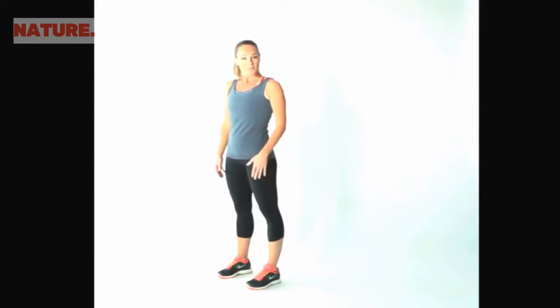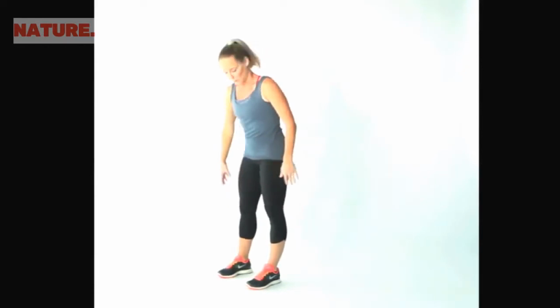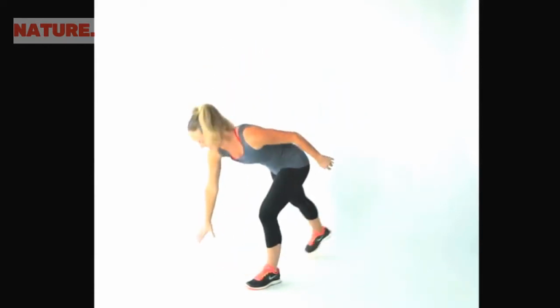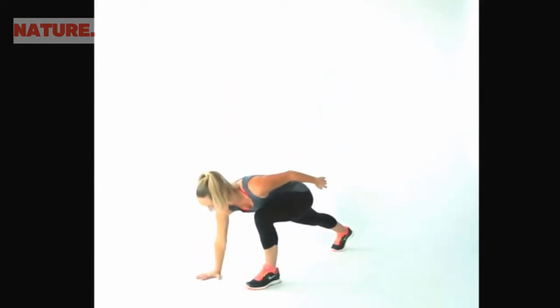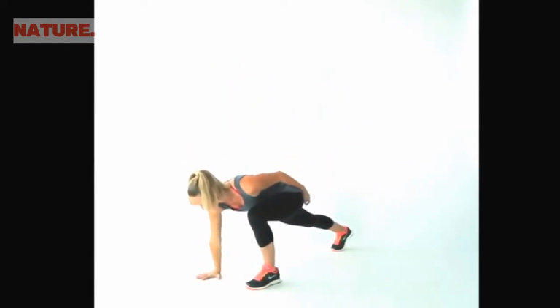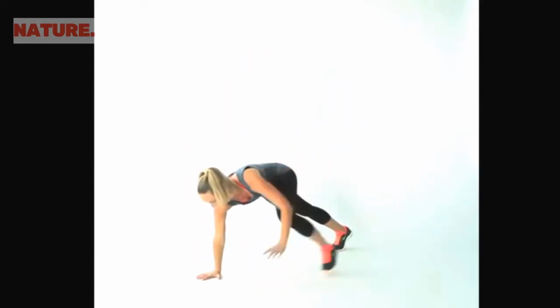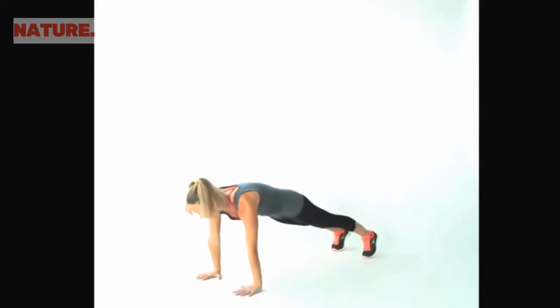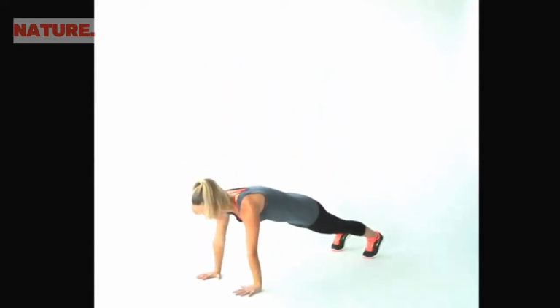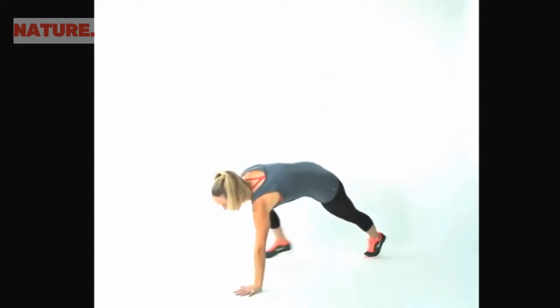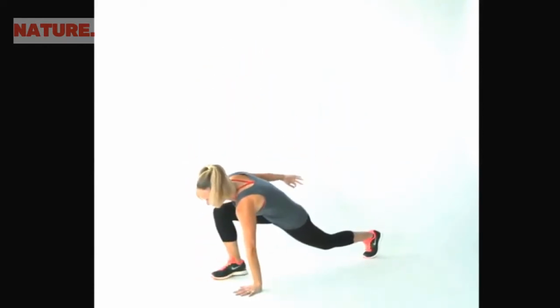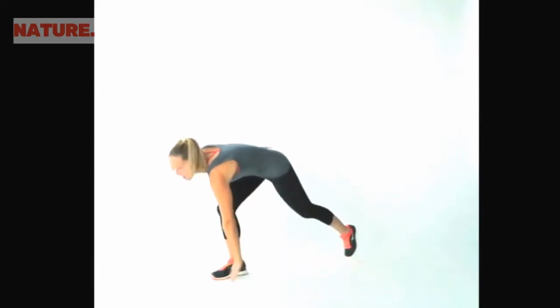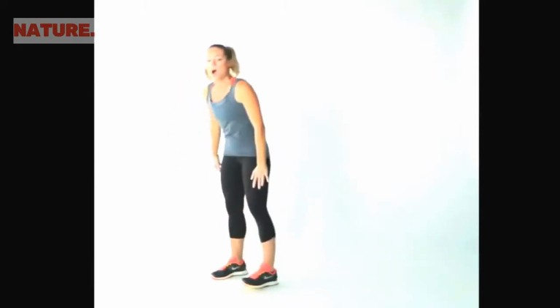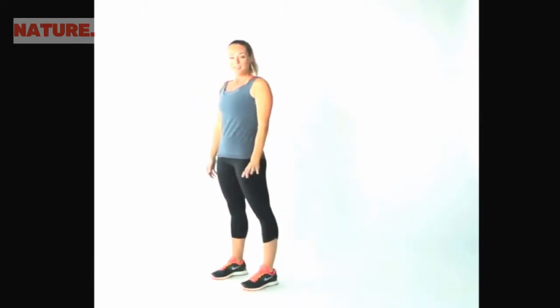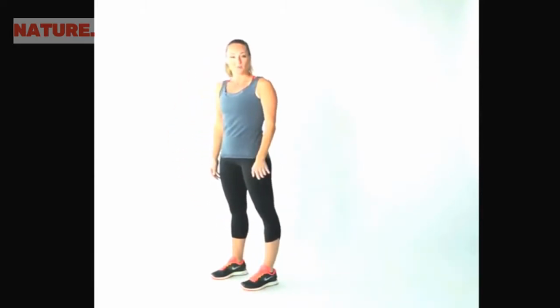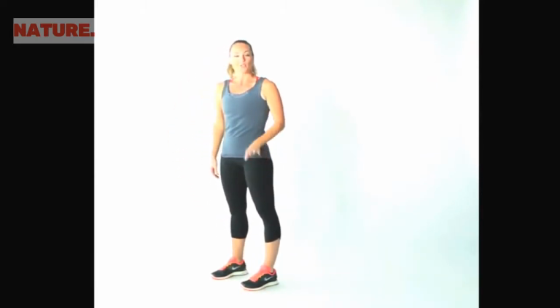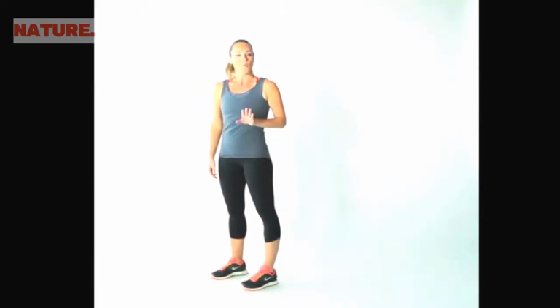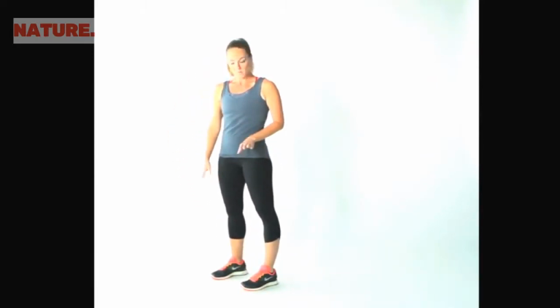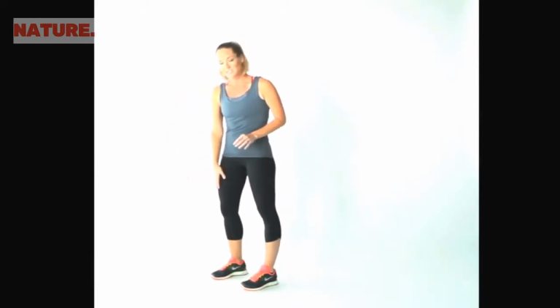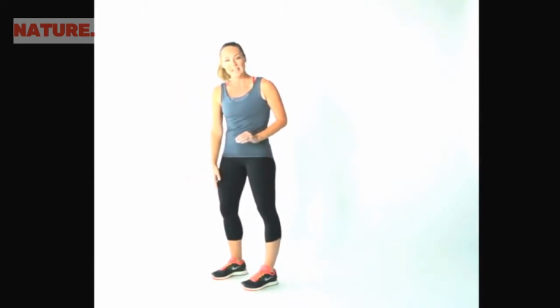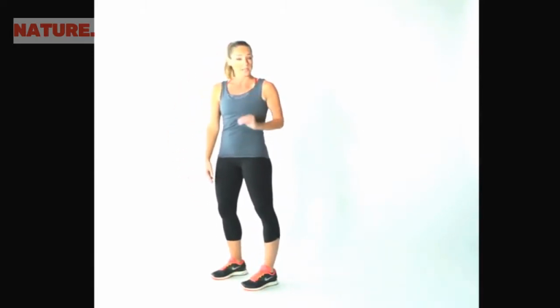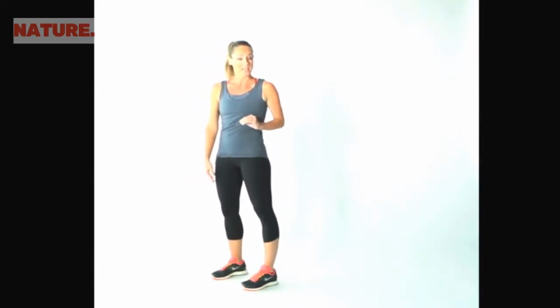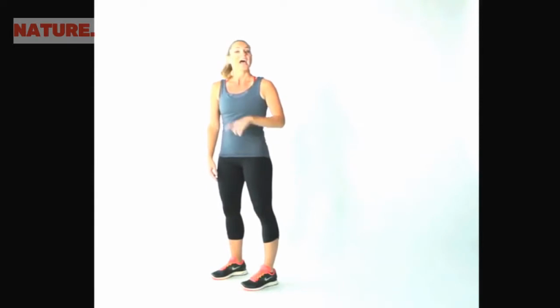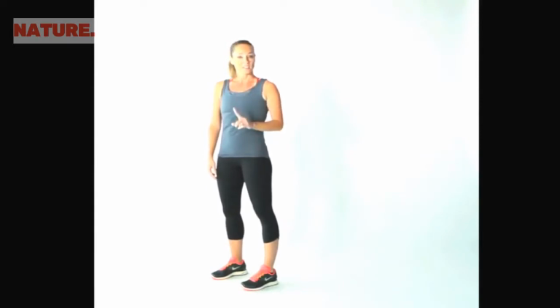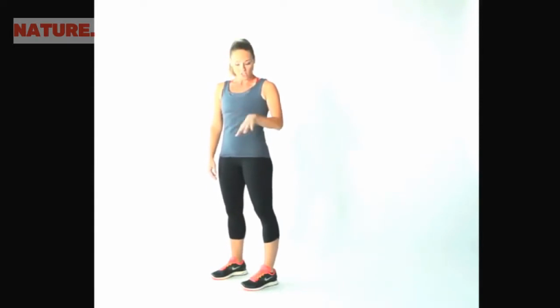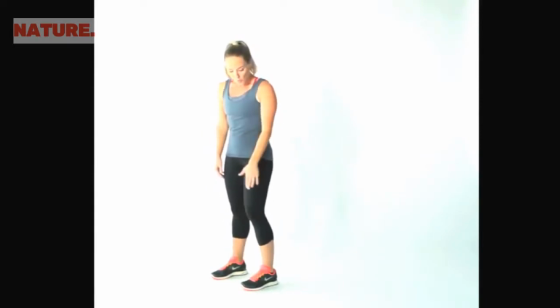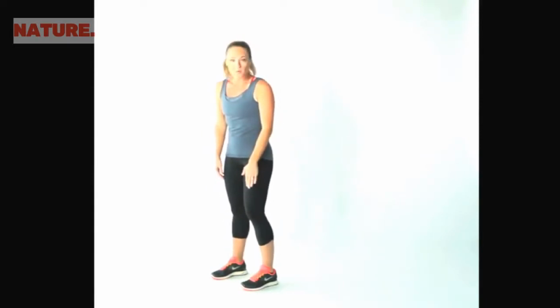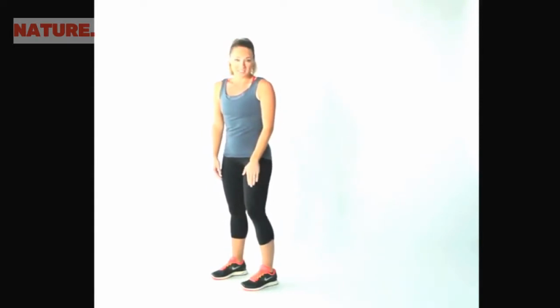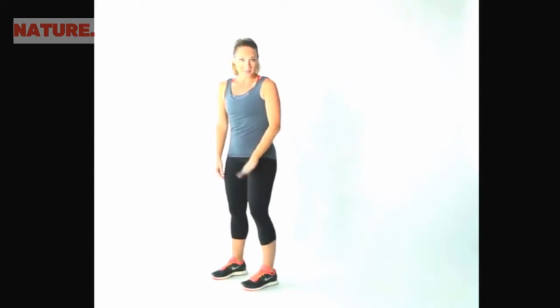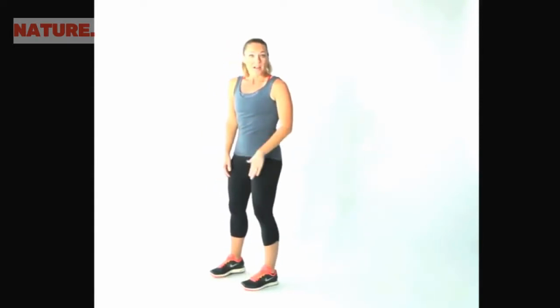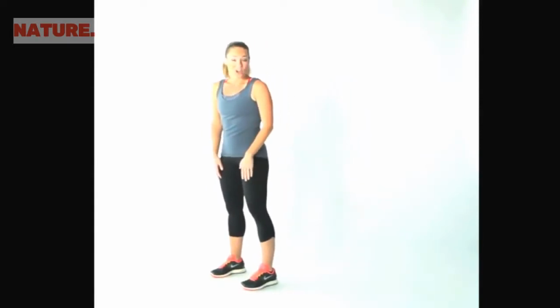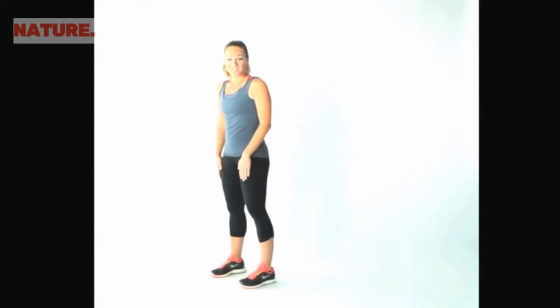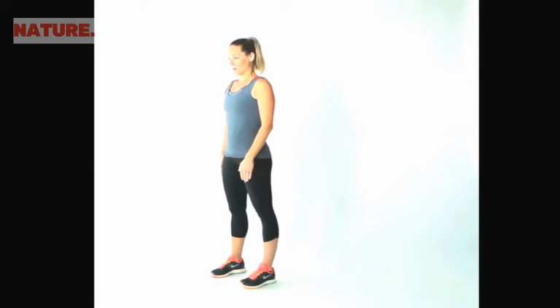Do it with me slowly: you come down, down, up, up. That's your move. You're going to do one minute with this leg leading as quickly as you can, and then switch to one minute with this leg leading. Ready? Let's try it up to tempo.